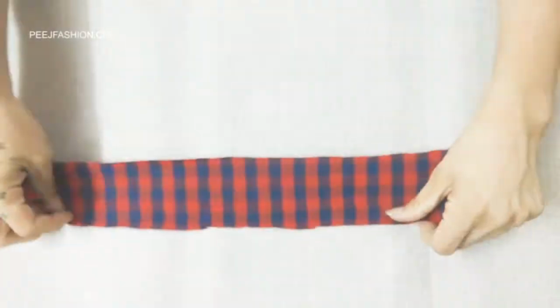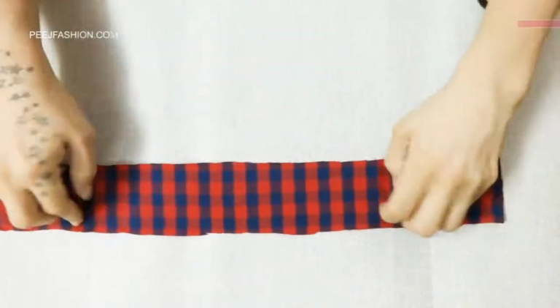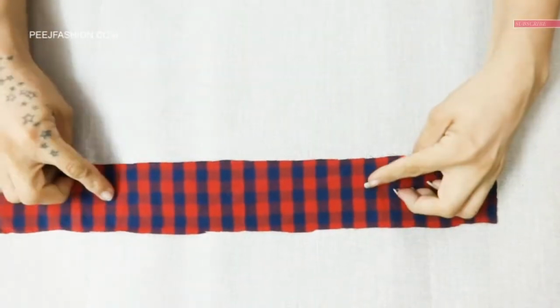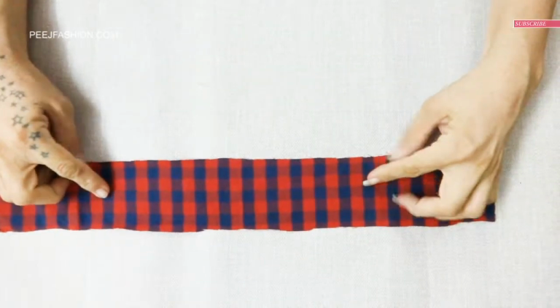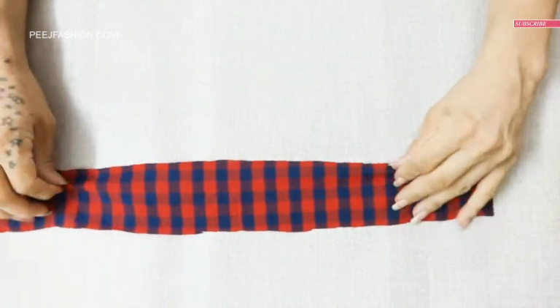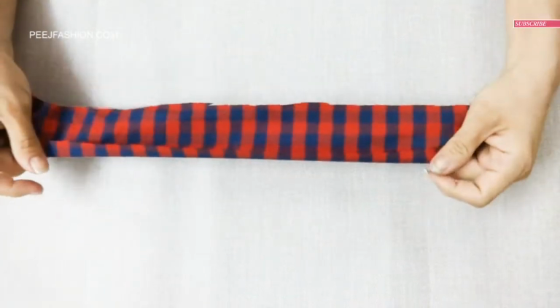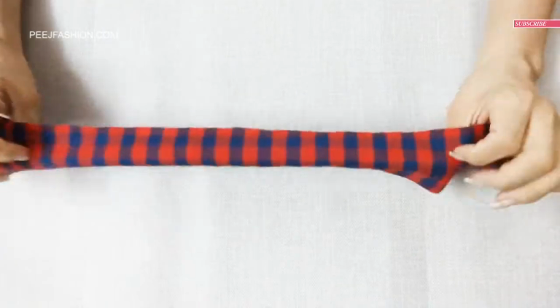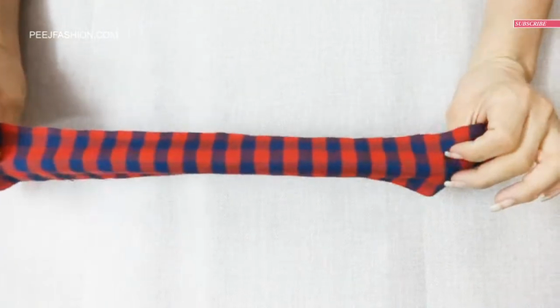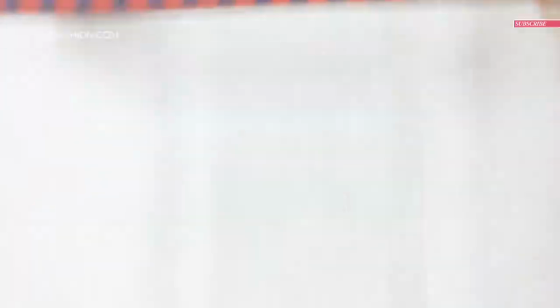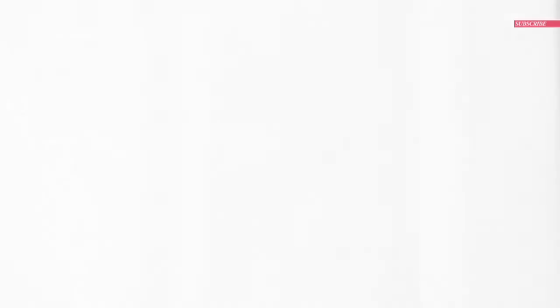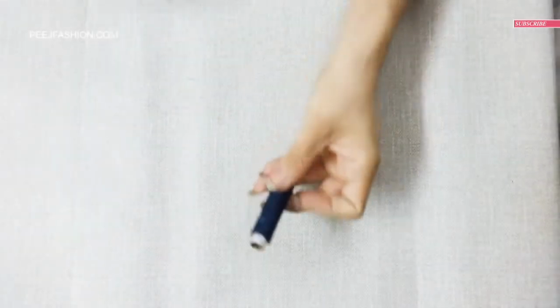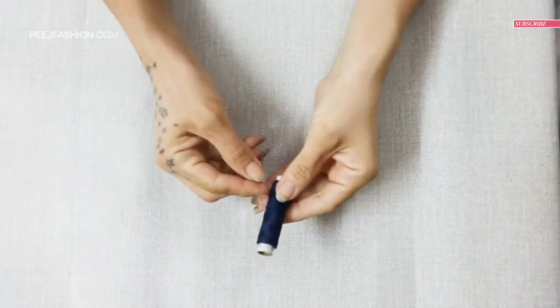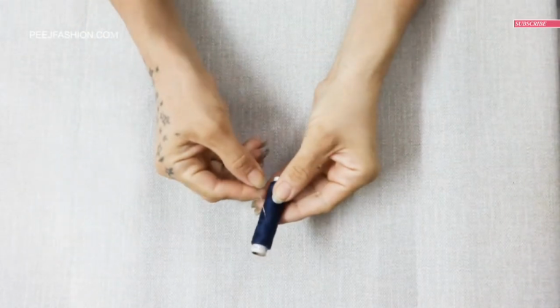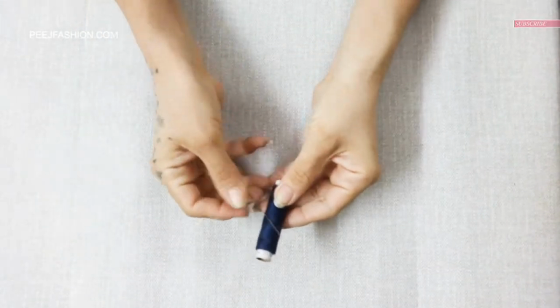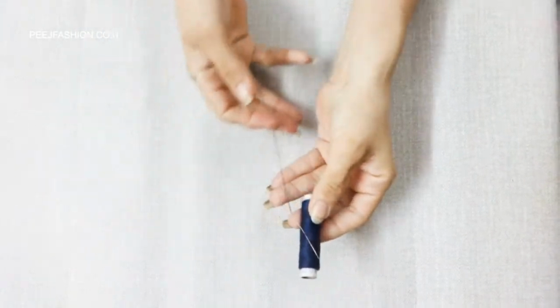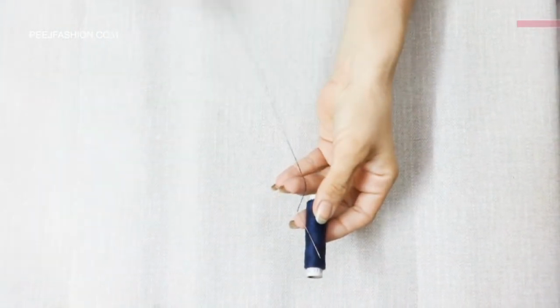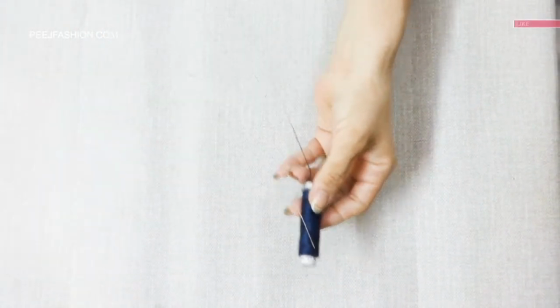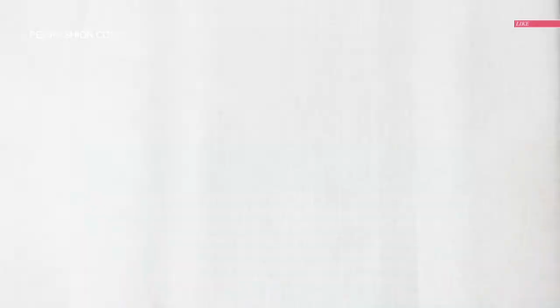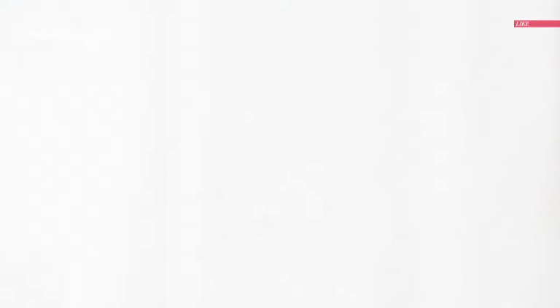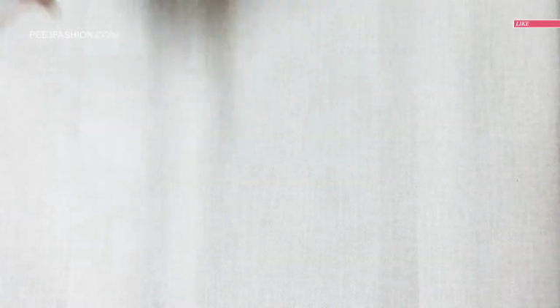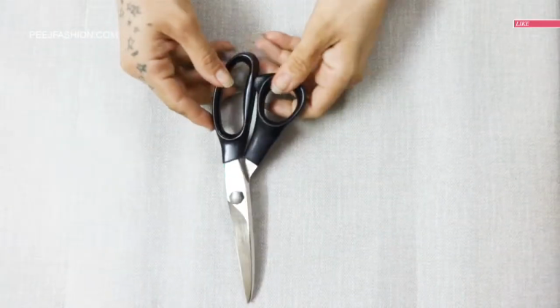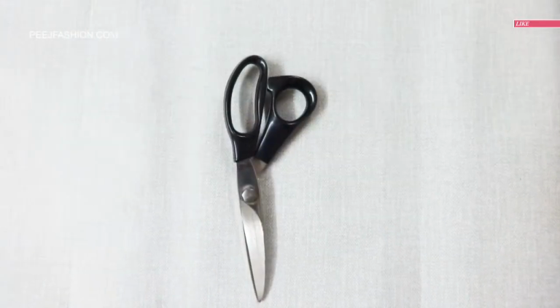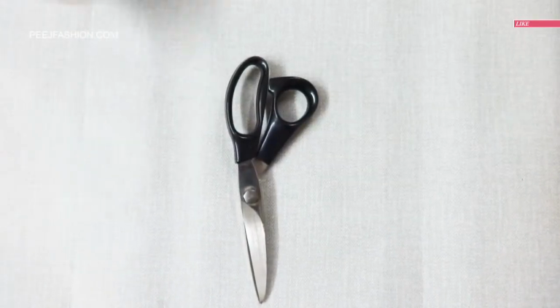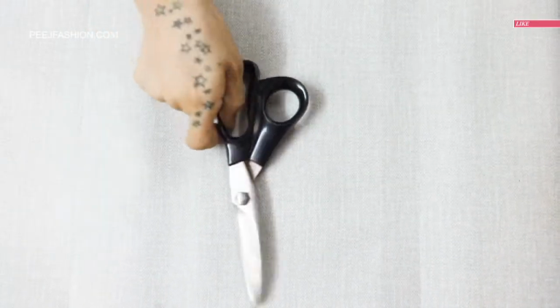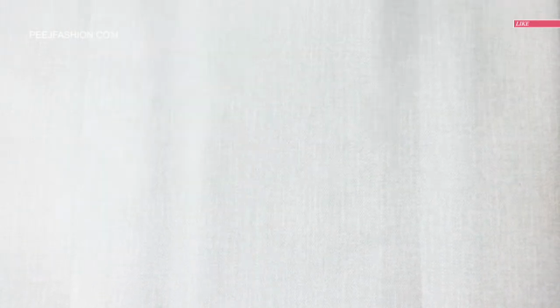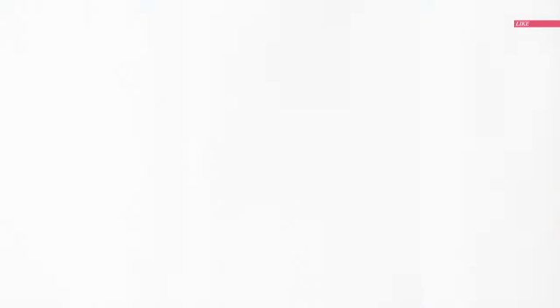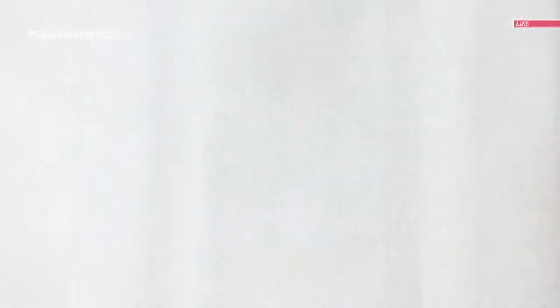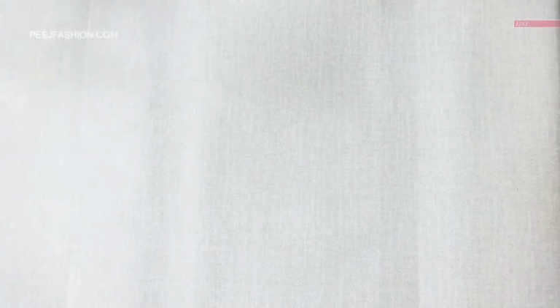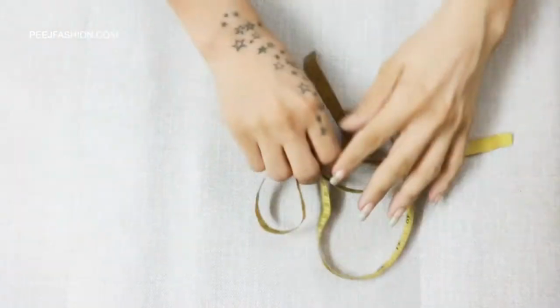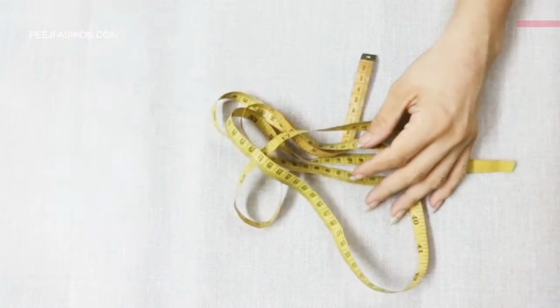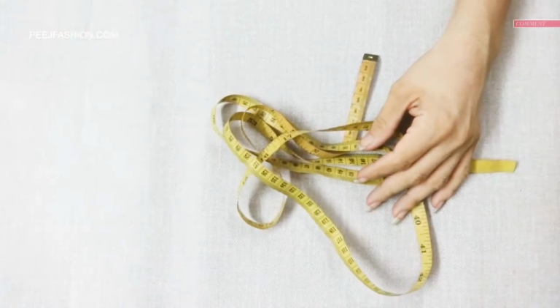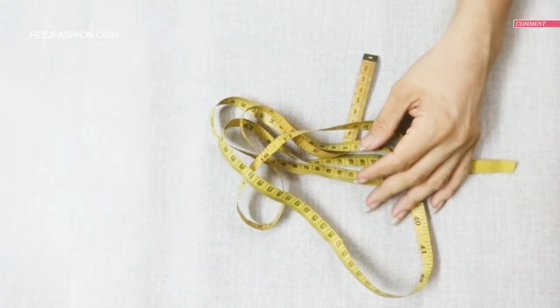Now we will use our fabric. This is a matching thread and needle. Scissors, ink, and a tailoring chalk.